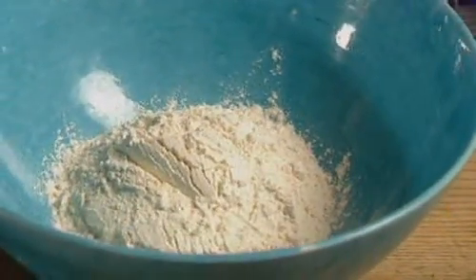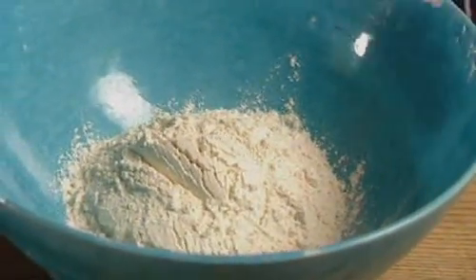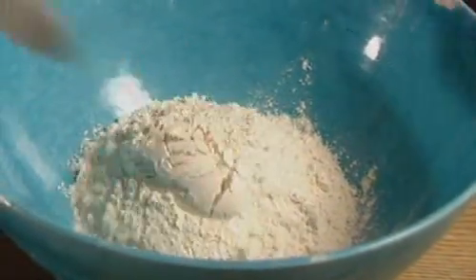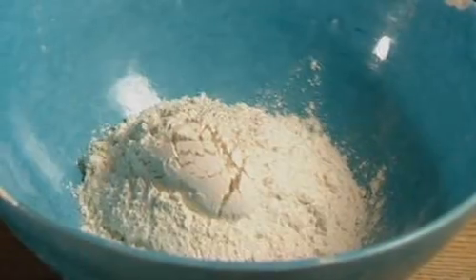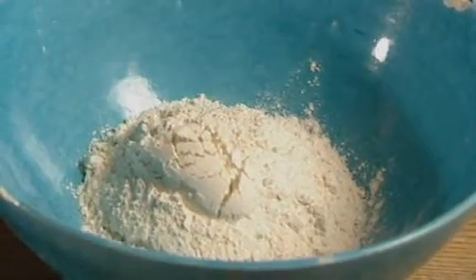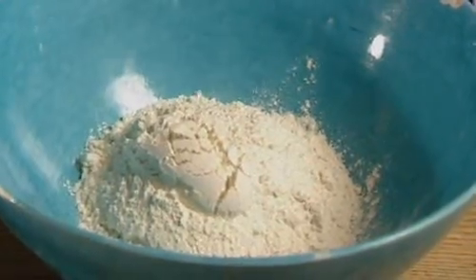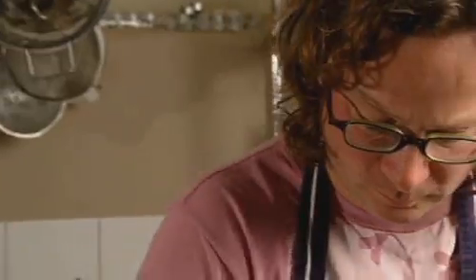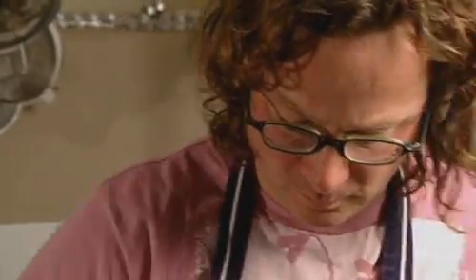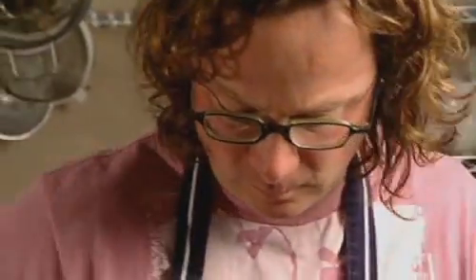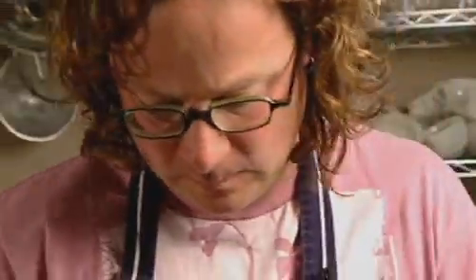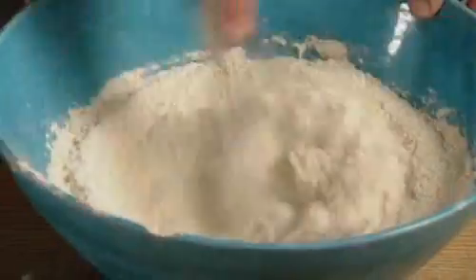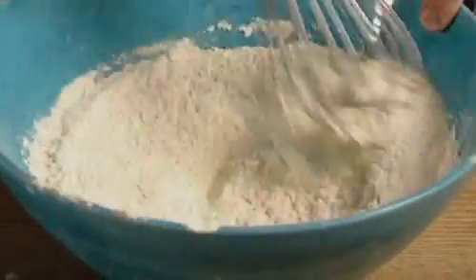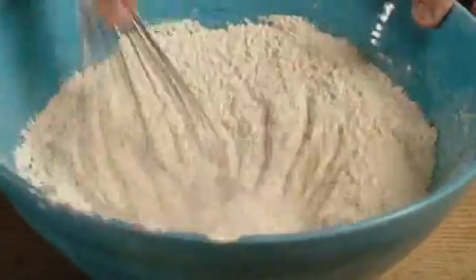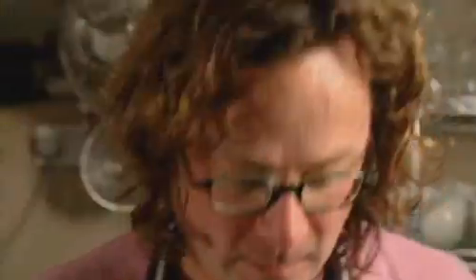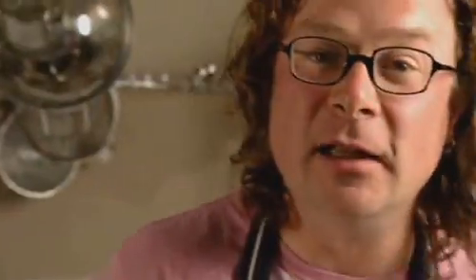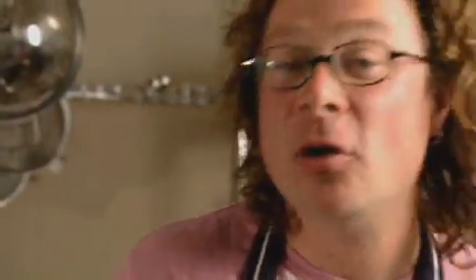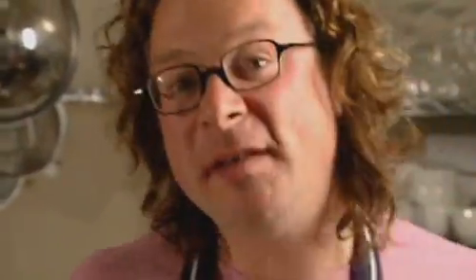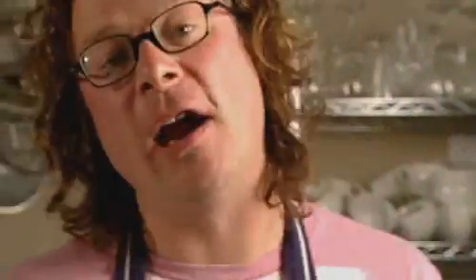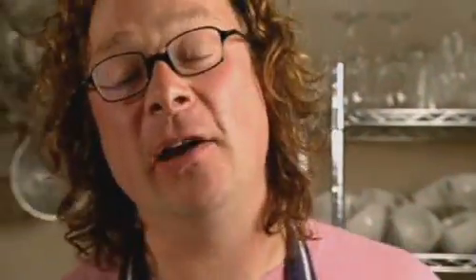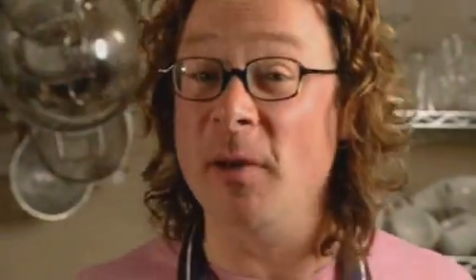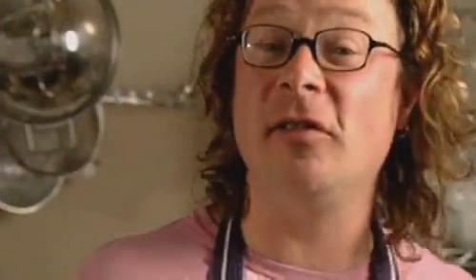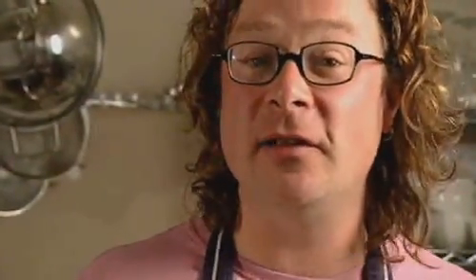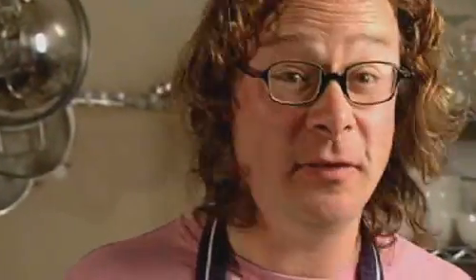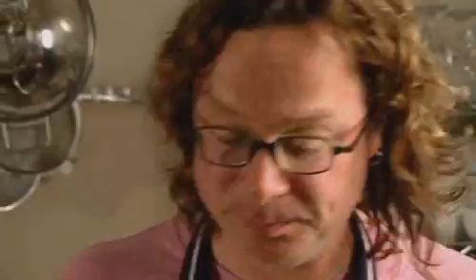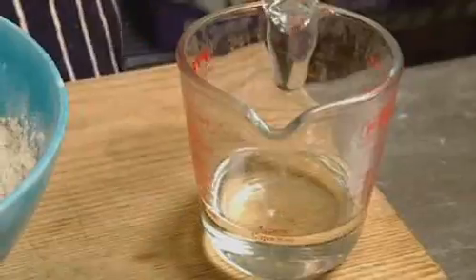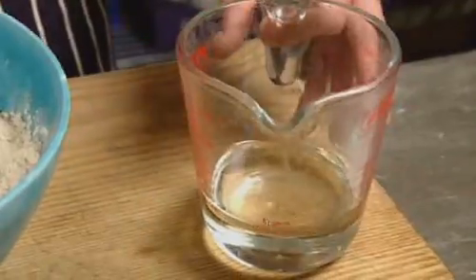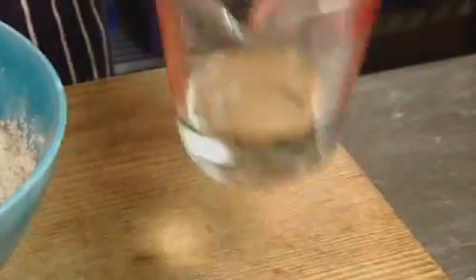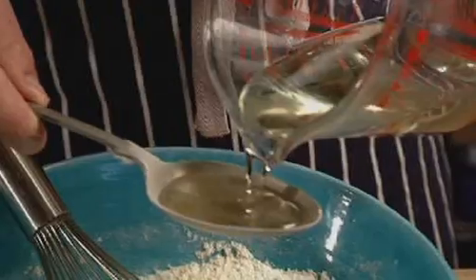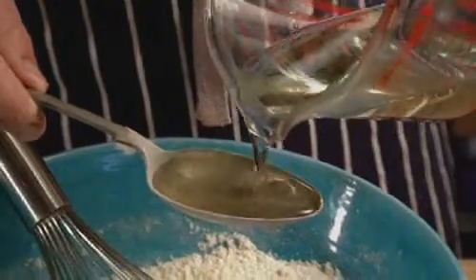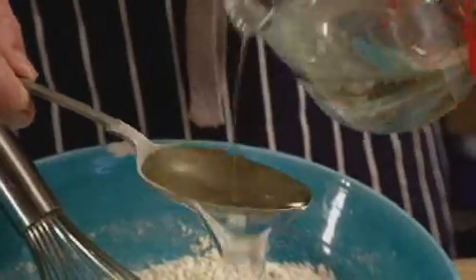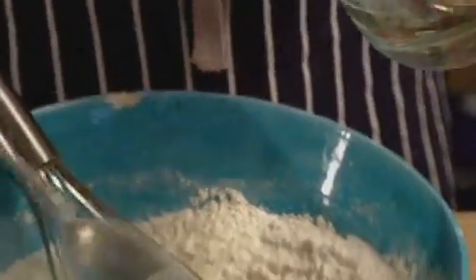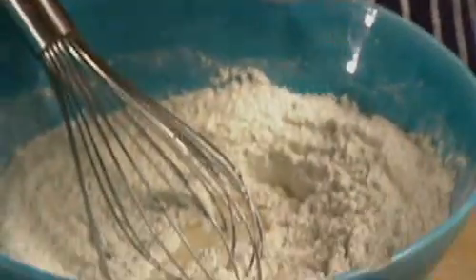Start with about eight tablespoons of plain flour in a large mixing bowl. Little tip: whisking dry flour is almost just as effective as sieving it. Then trickle in a couple of tablespoons of groundnut oil.